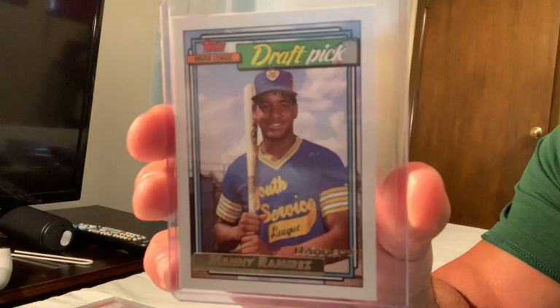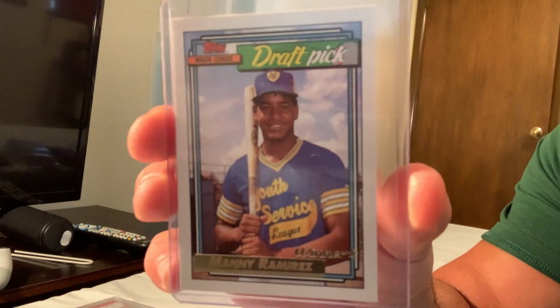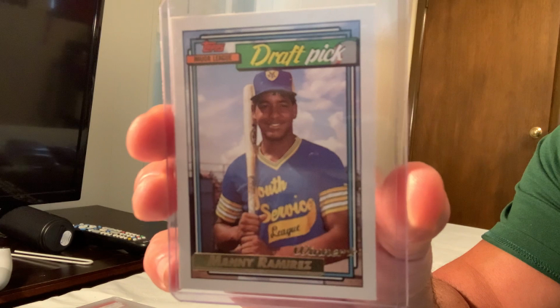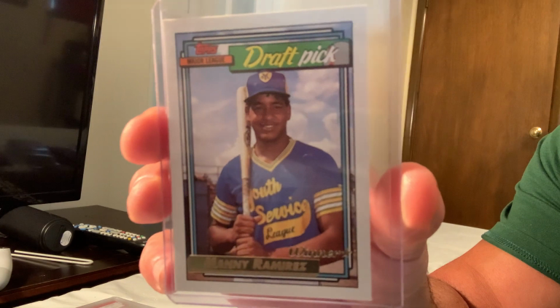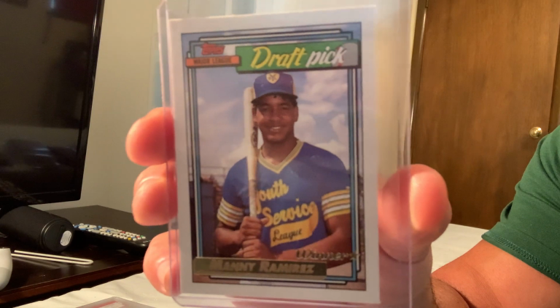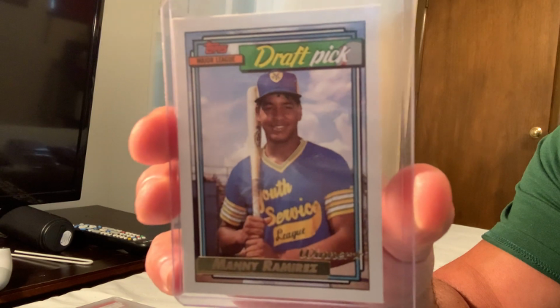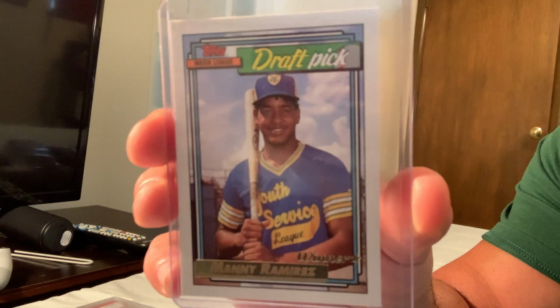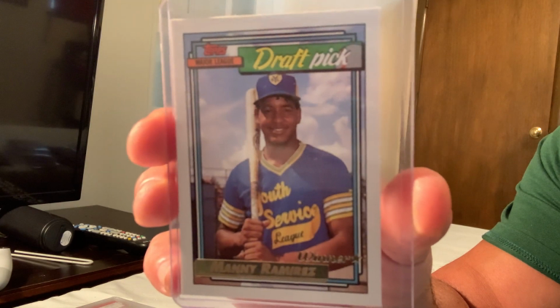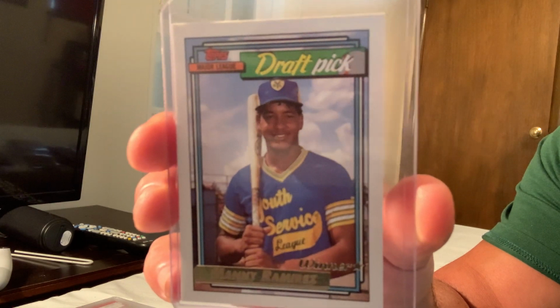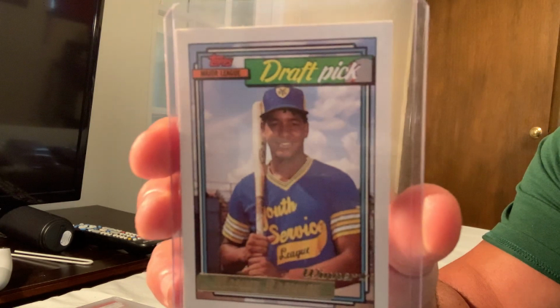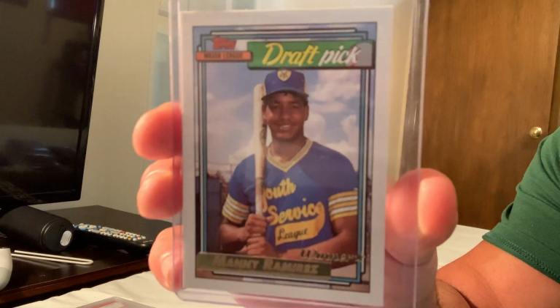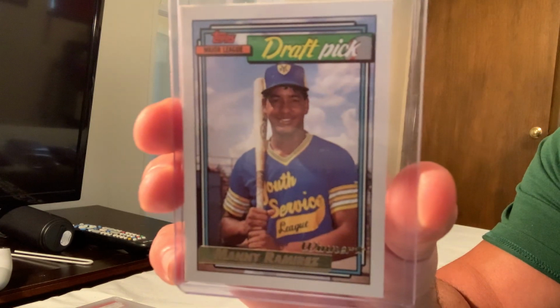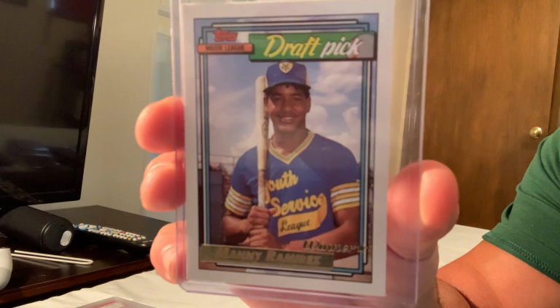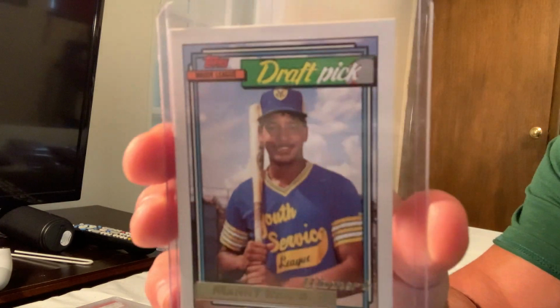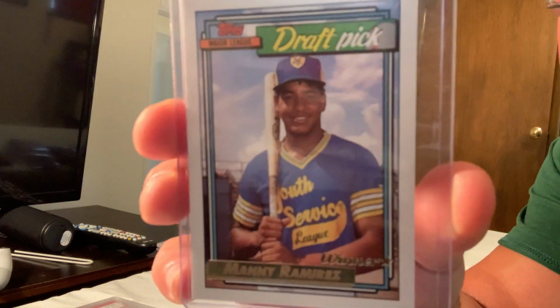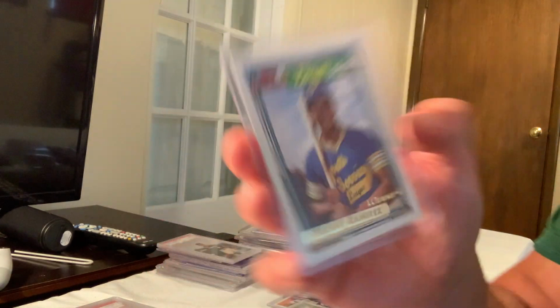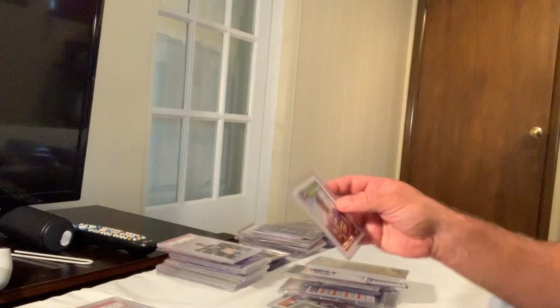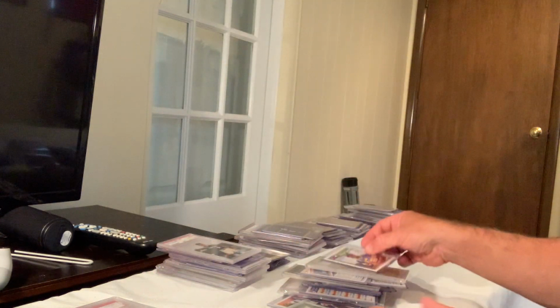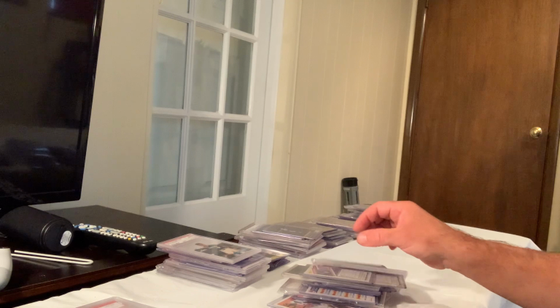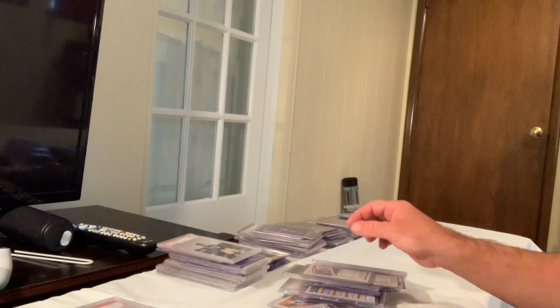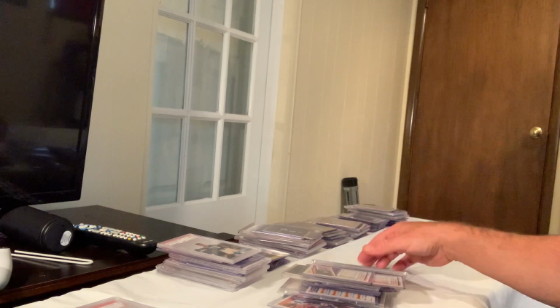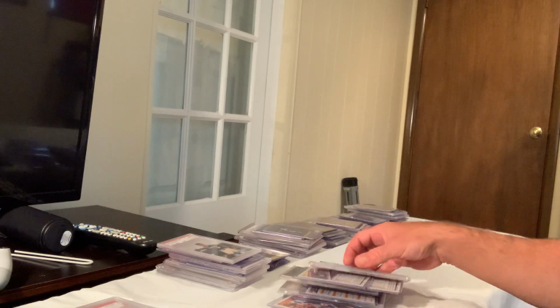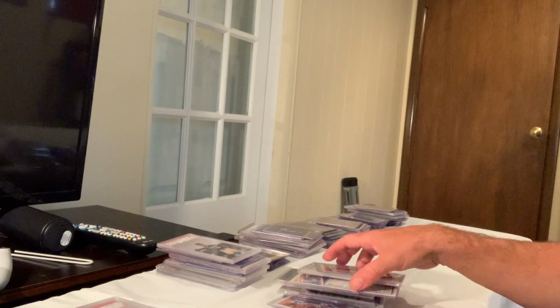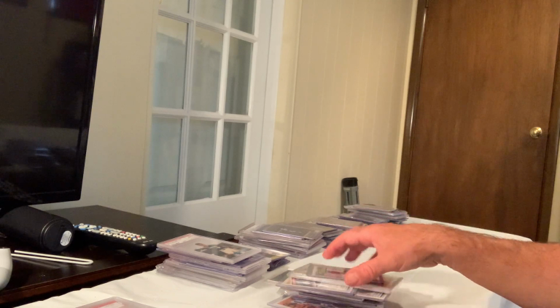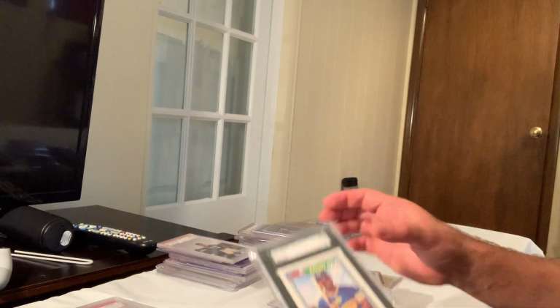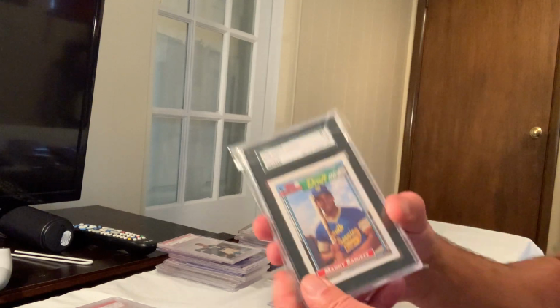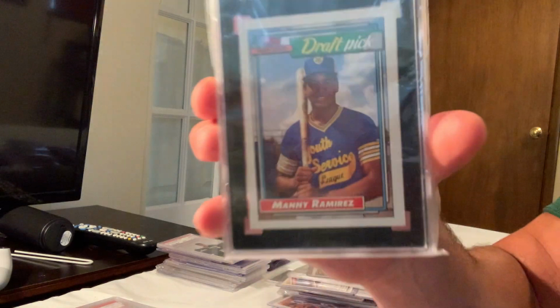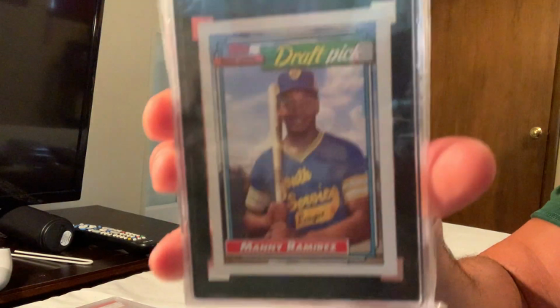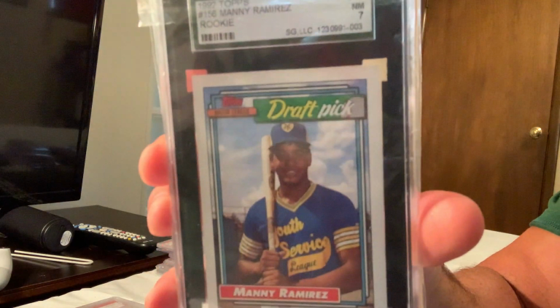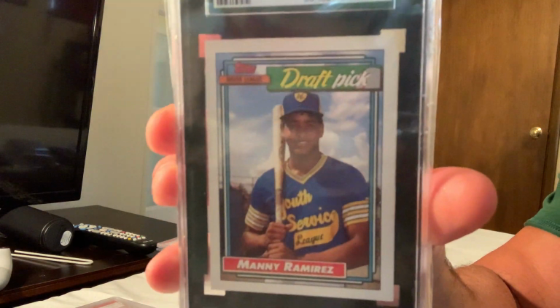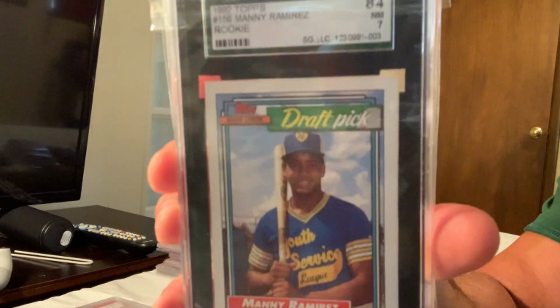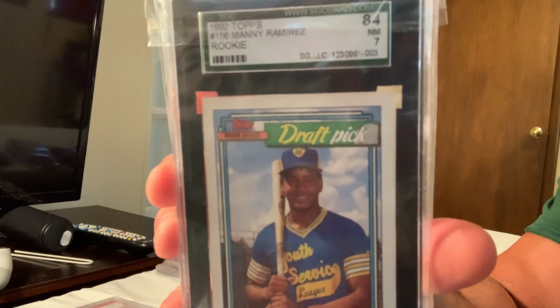The Topps Gold, card number 156, sold for $400 on eBay.